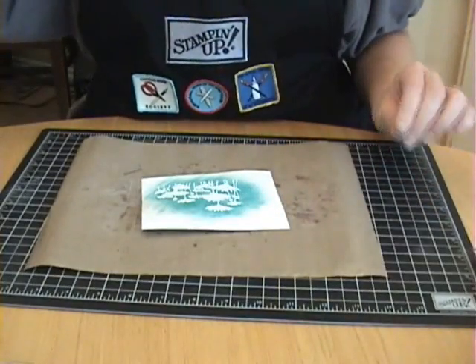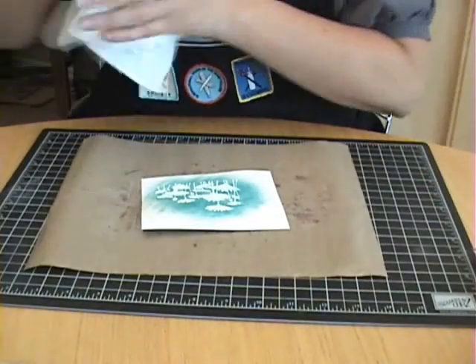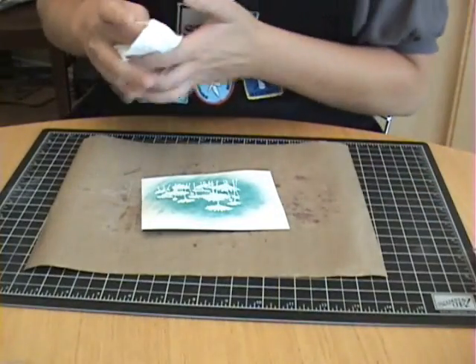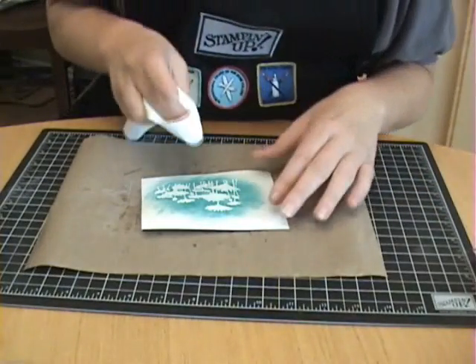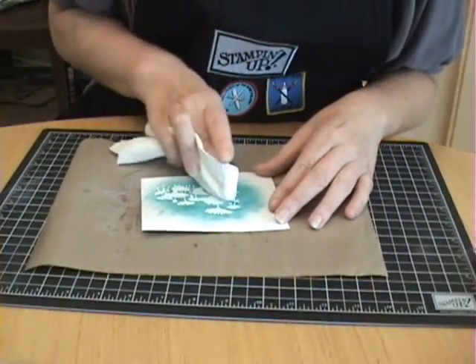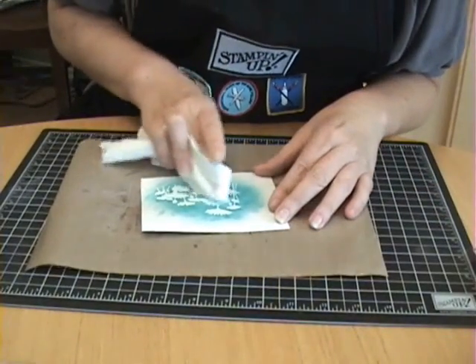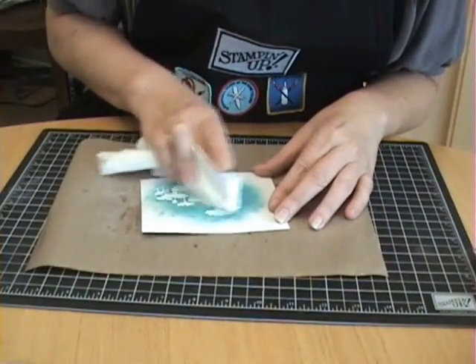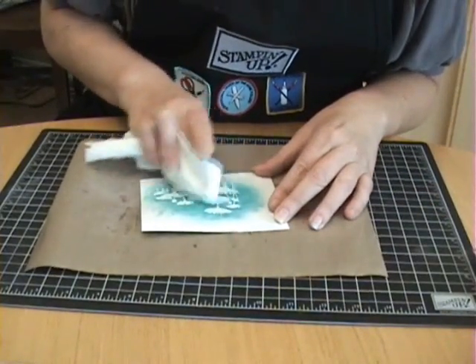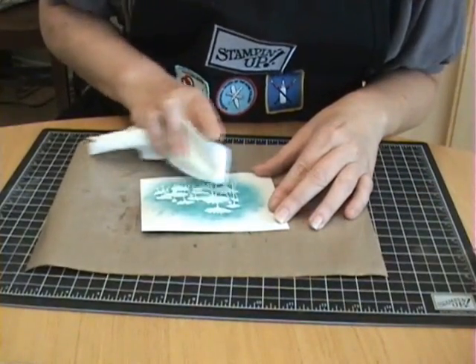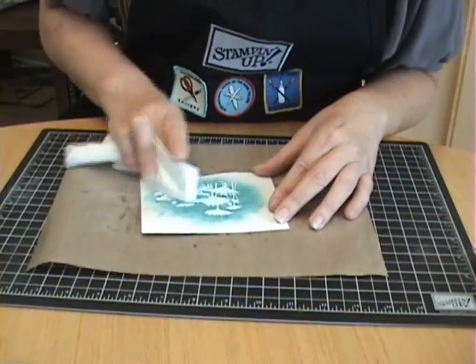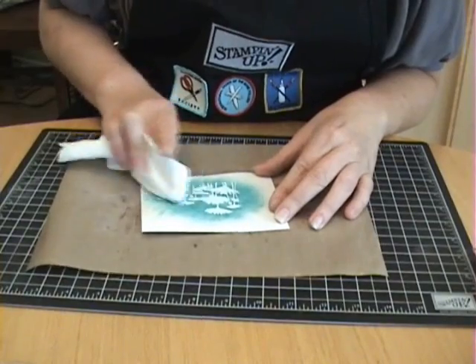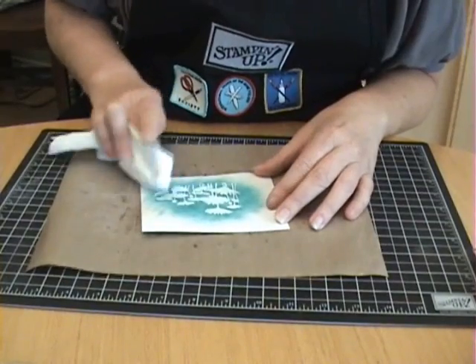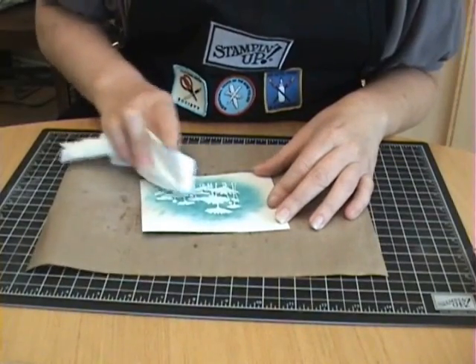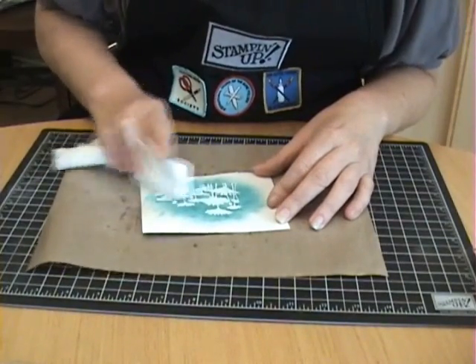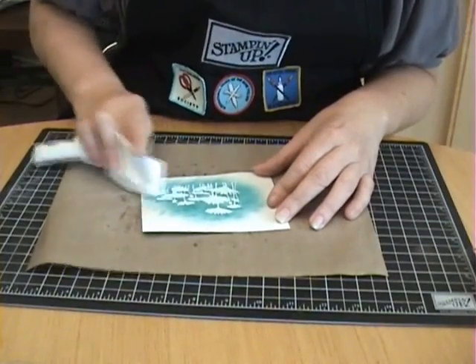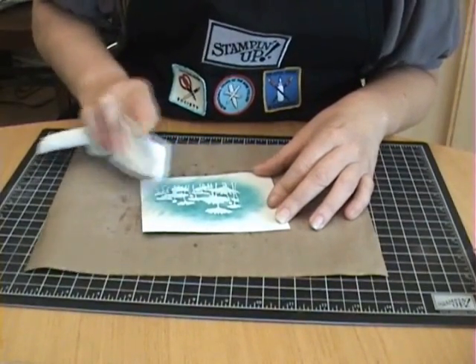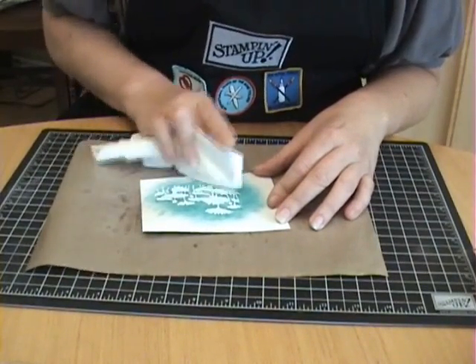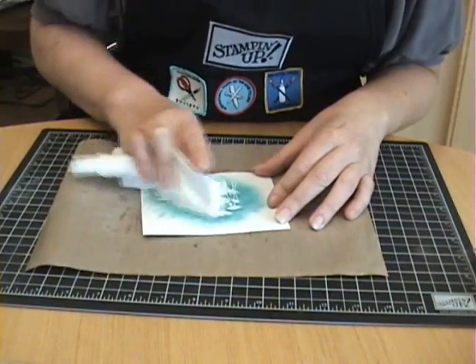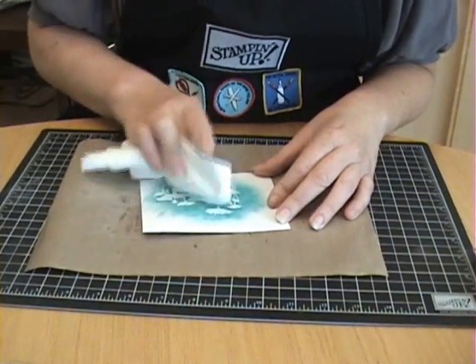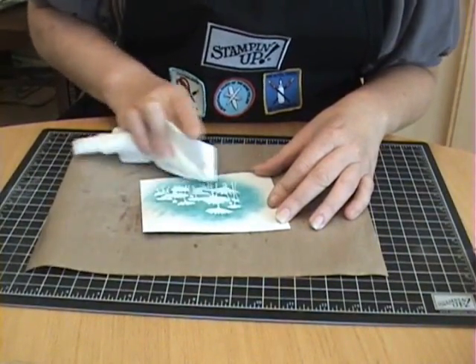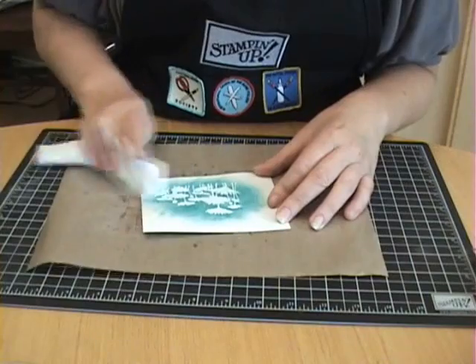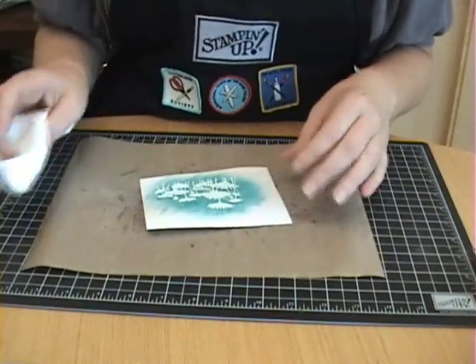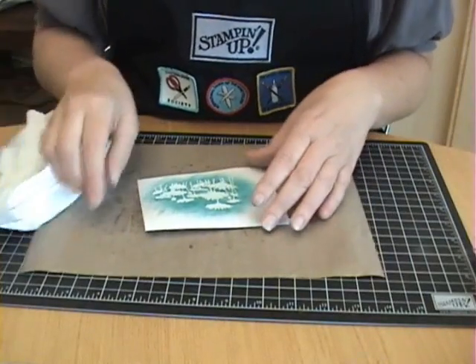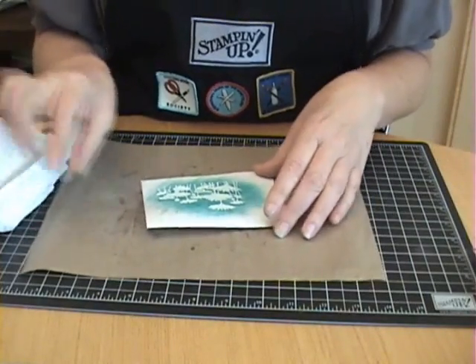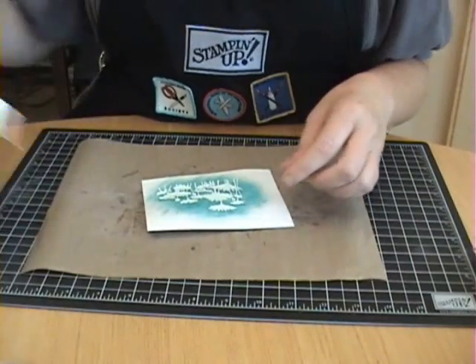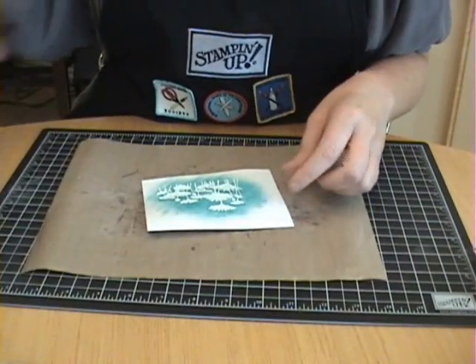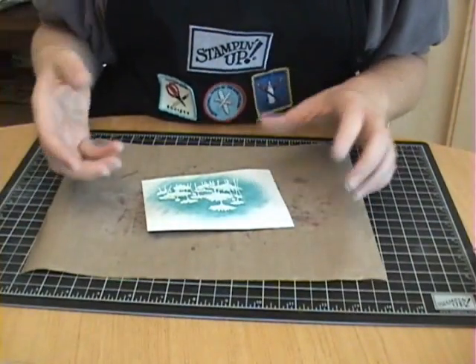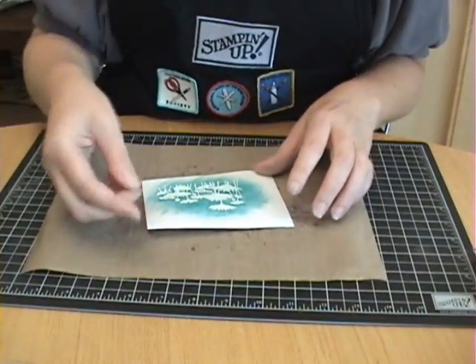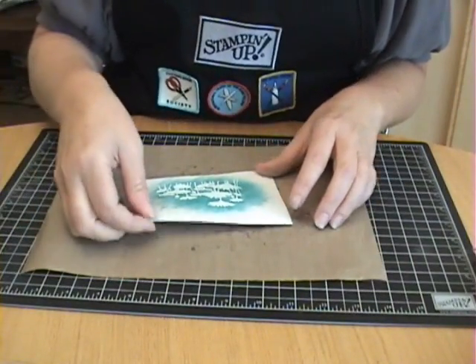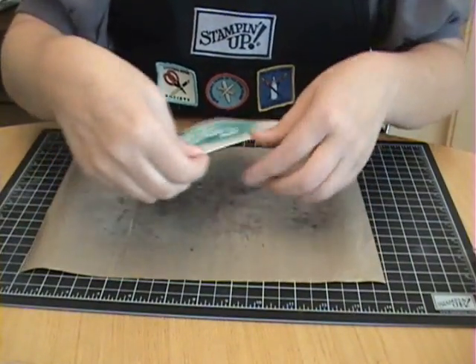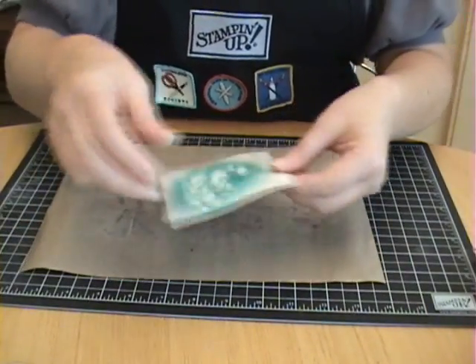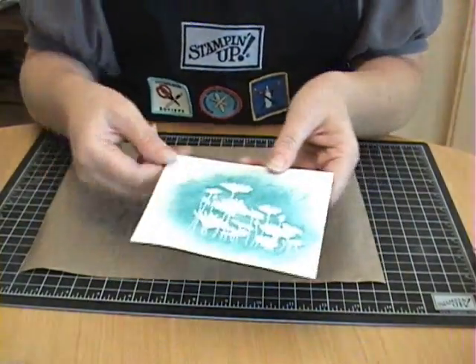Then you're just going to take a paper towel and wipe off the top of your image. What you're doing is wiping off the ink off the top of the embossed image — so the embossed image is actually resisting the ink. And that's how this technique gets its name.